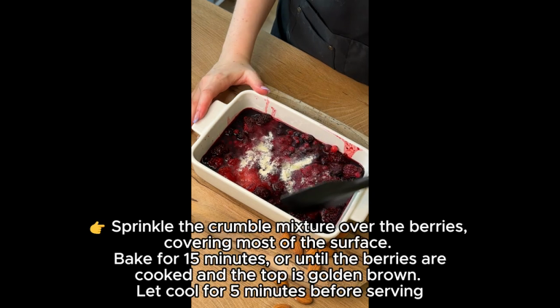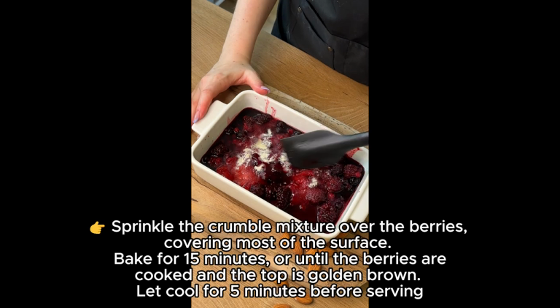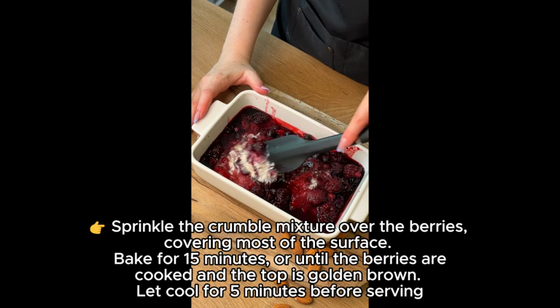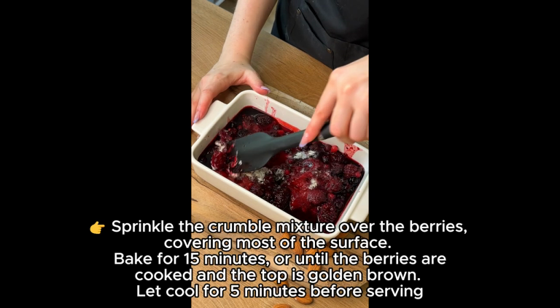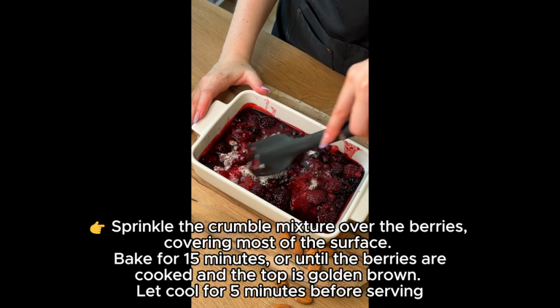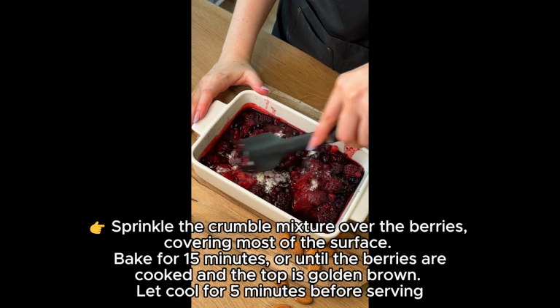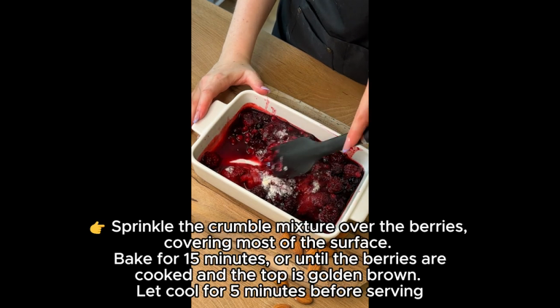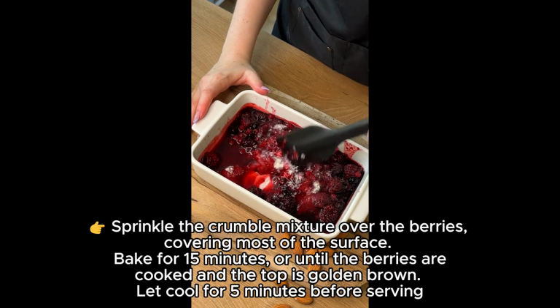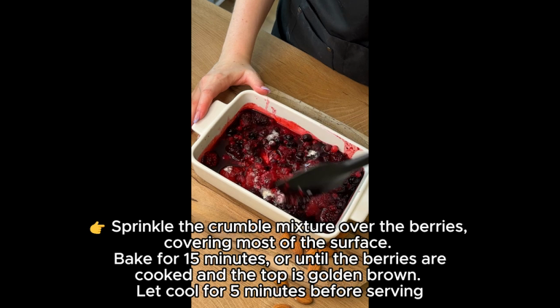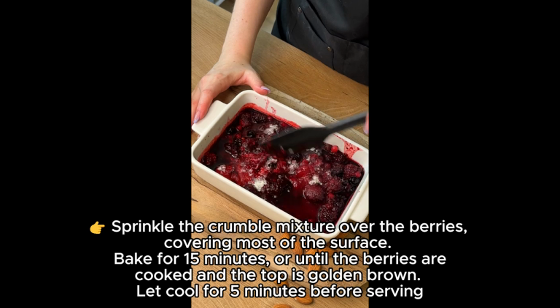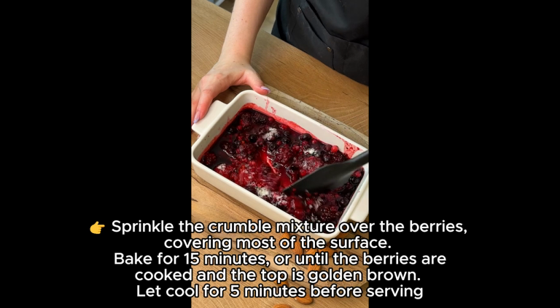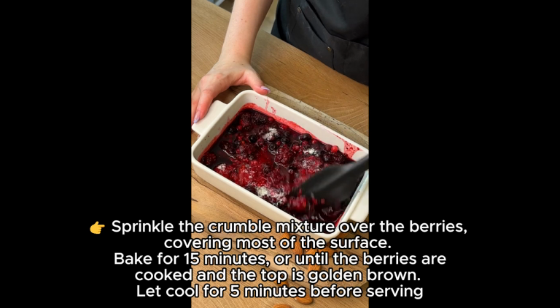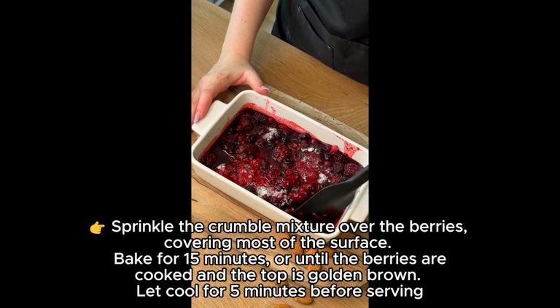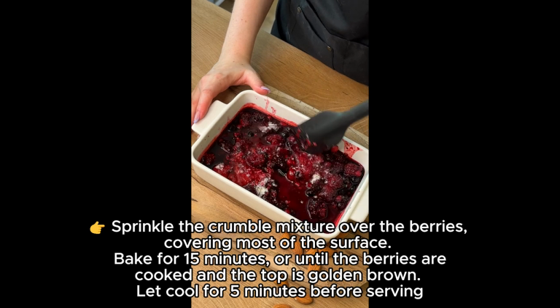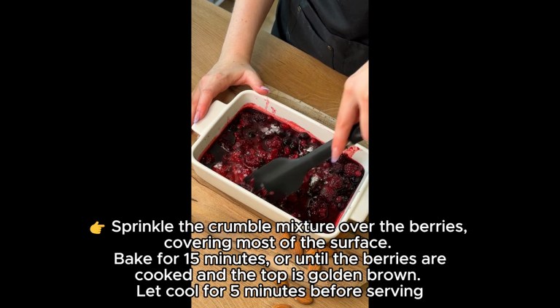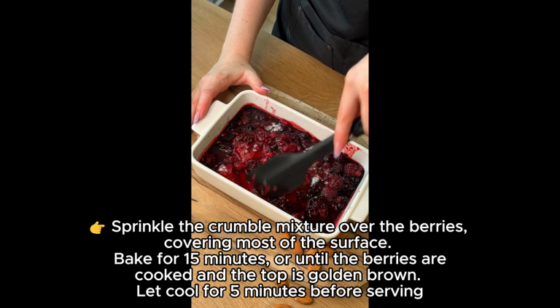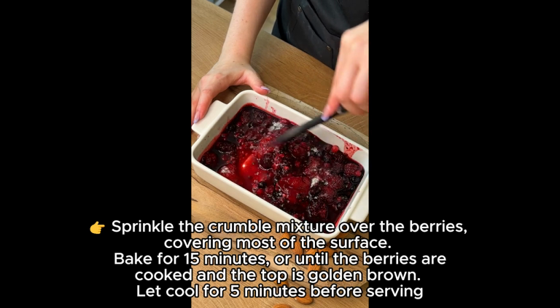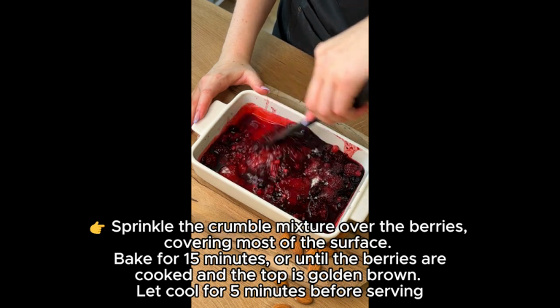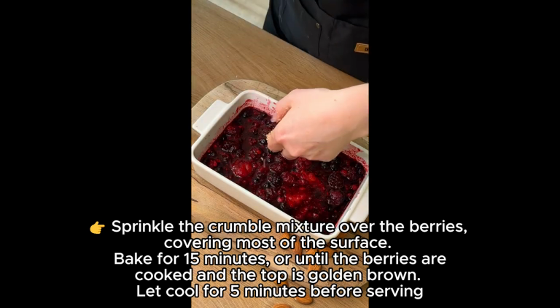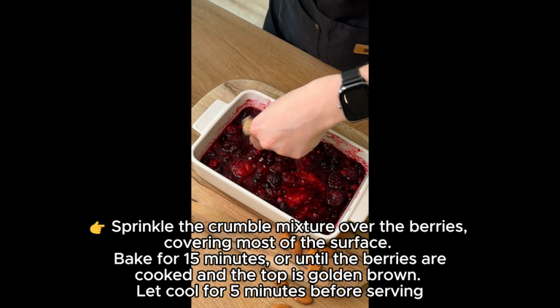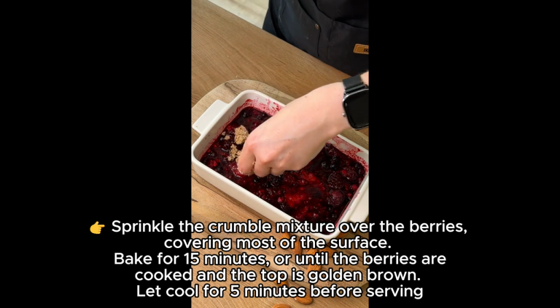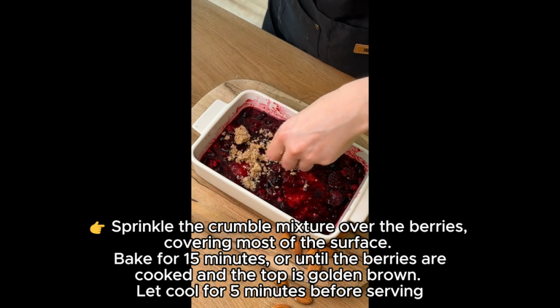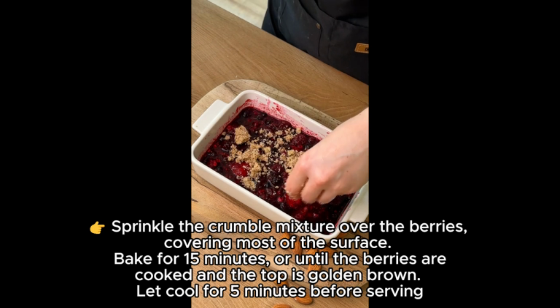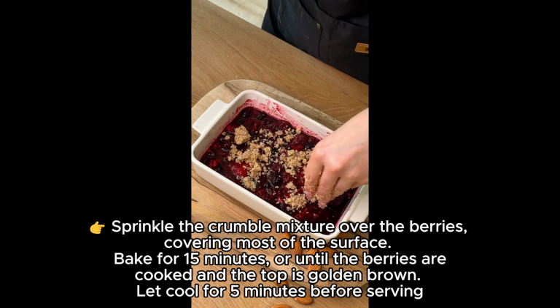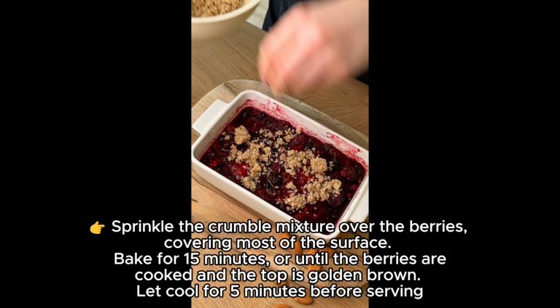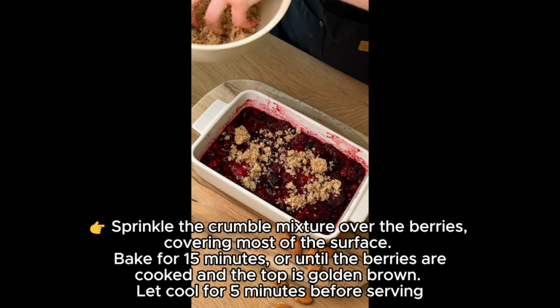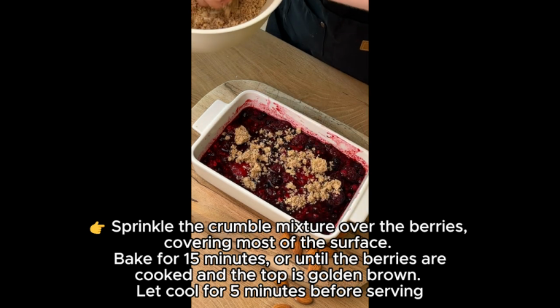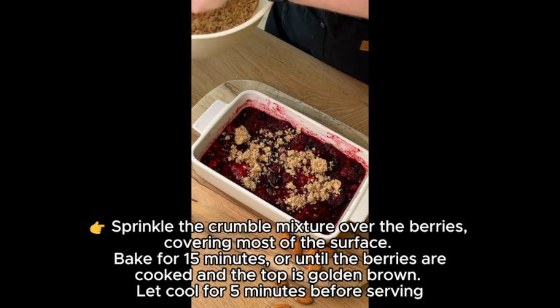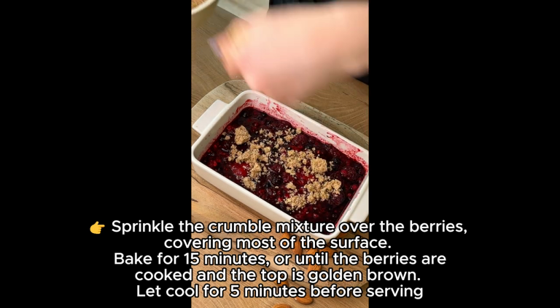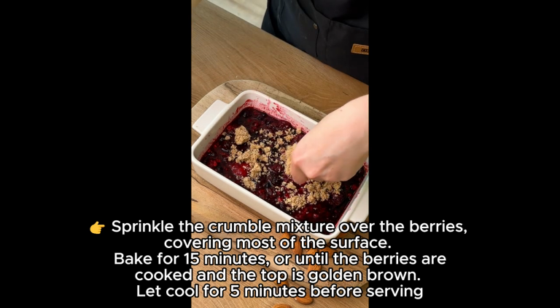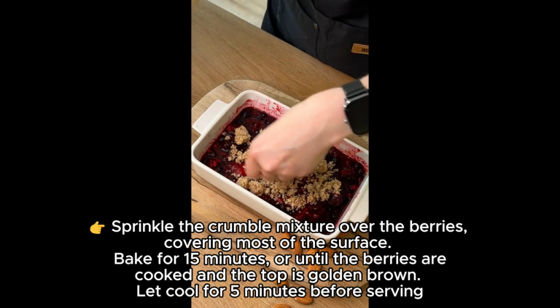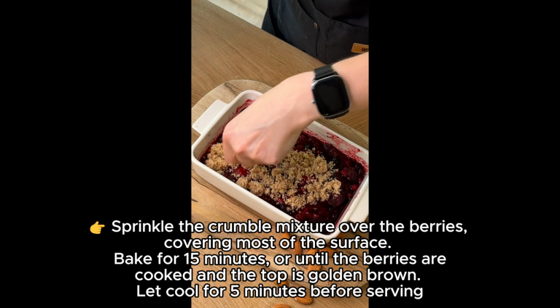Sprinkle the crumble mixture over the berries, covering most of the surface. Bake for 15 minutes, or until the berries are cooked and the top is golden brown. Let cool for 5 minutes before serving.